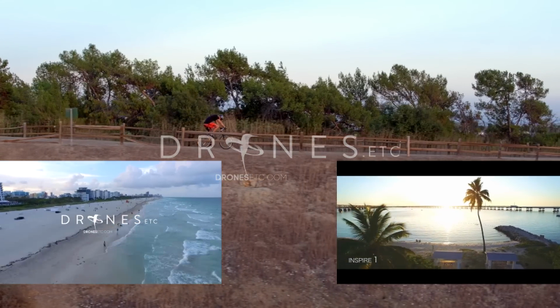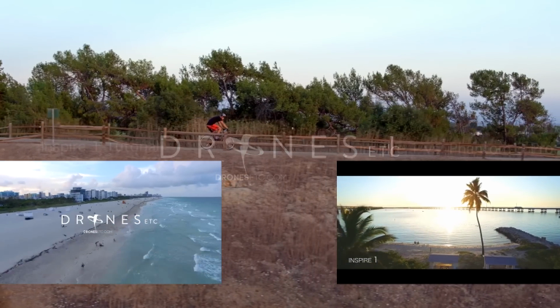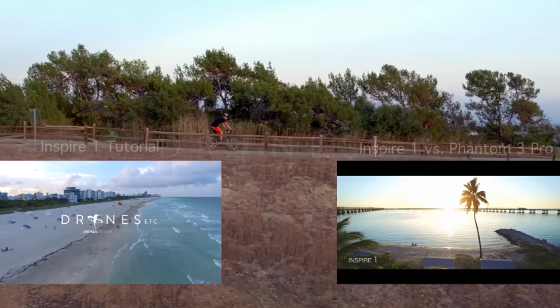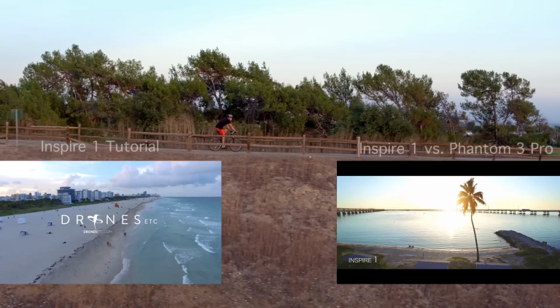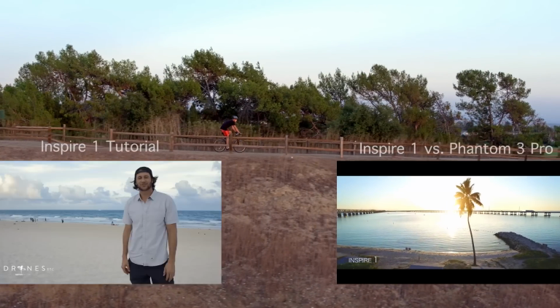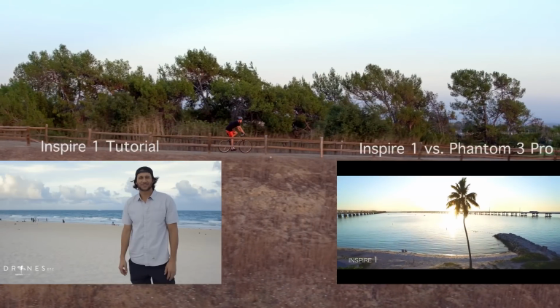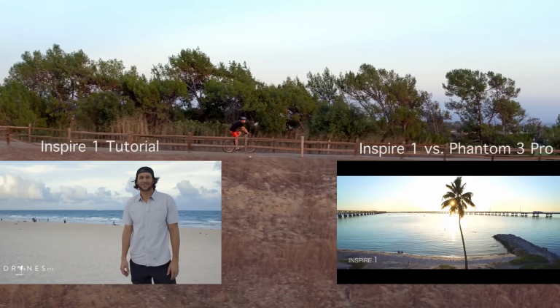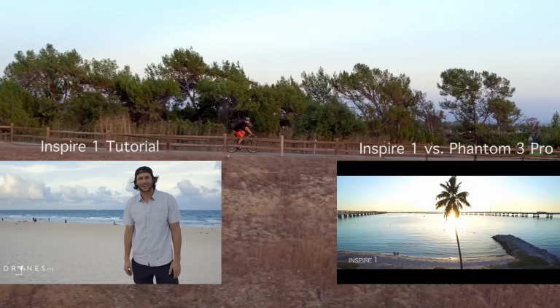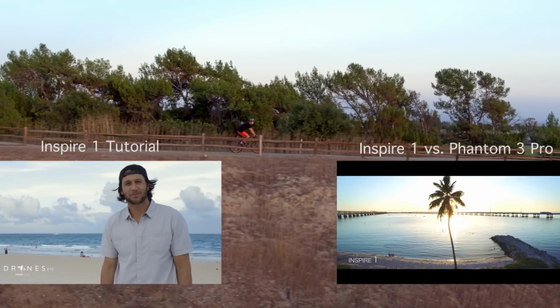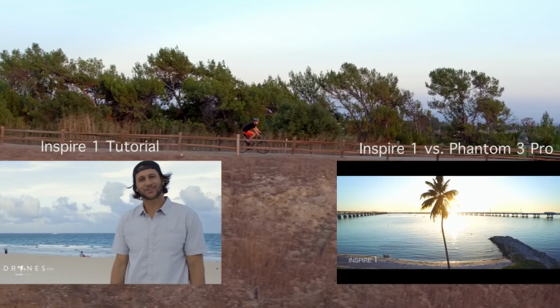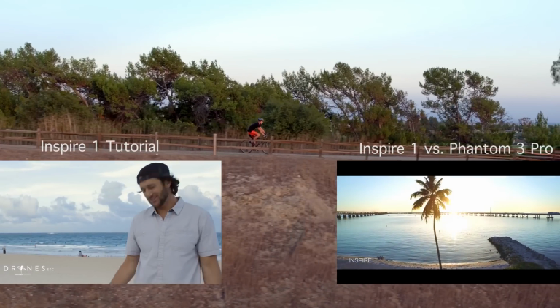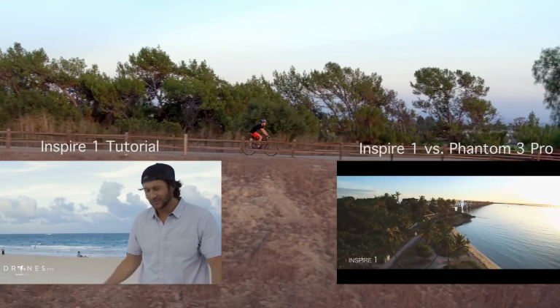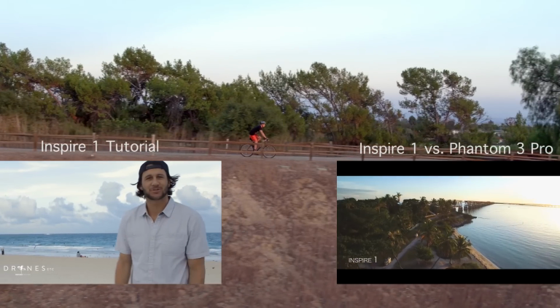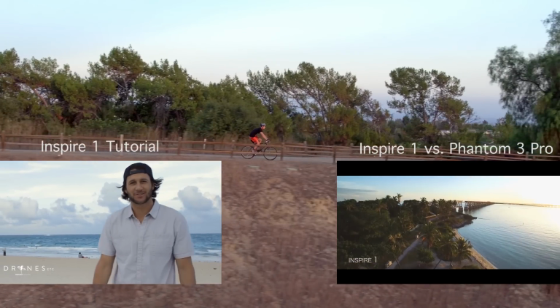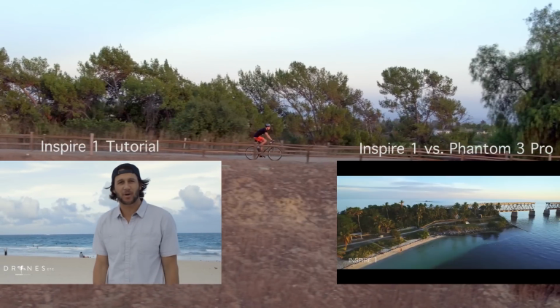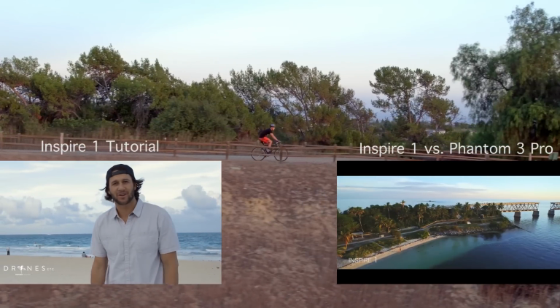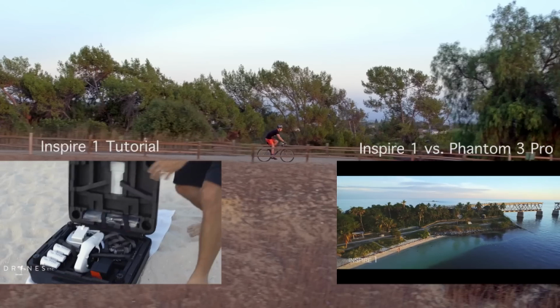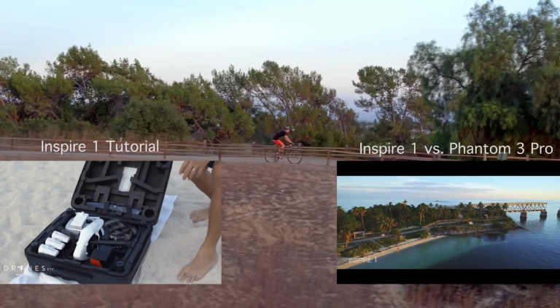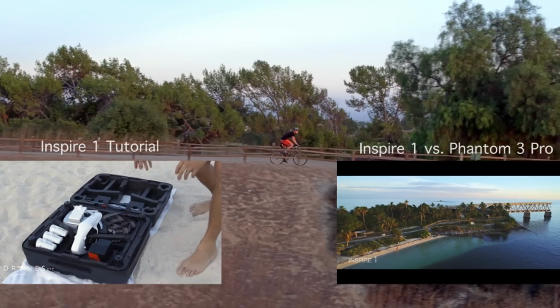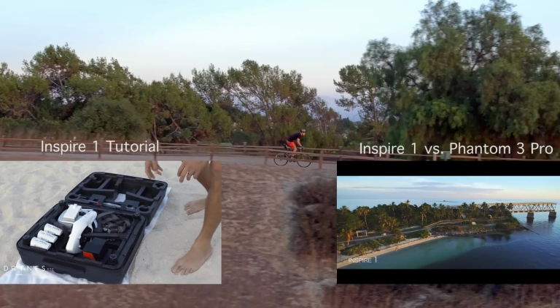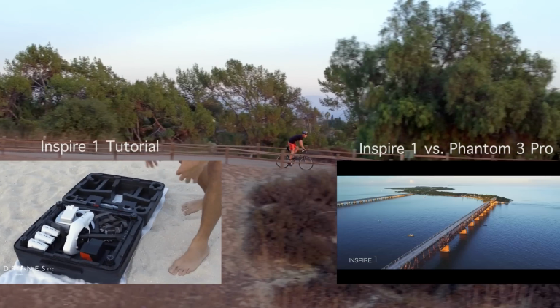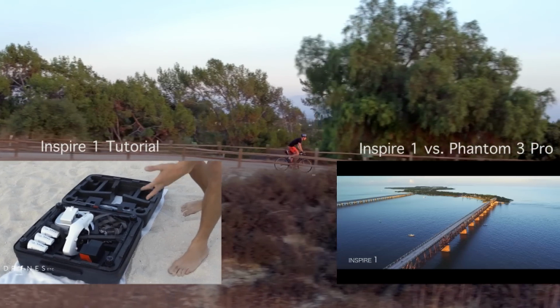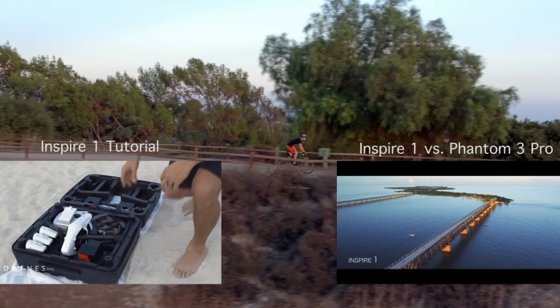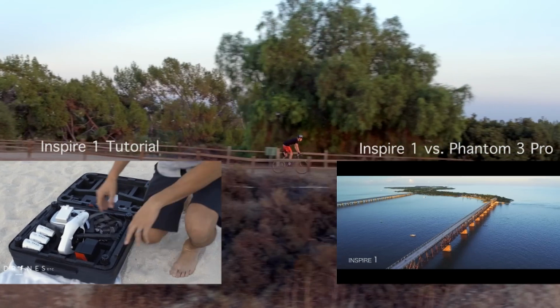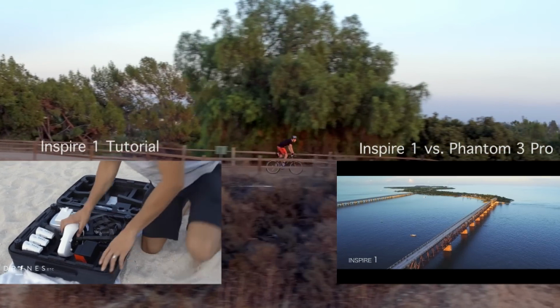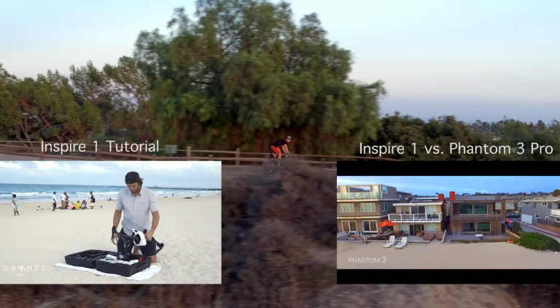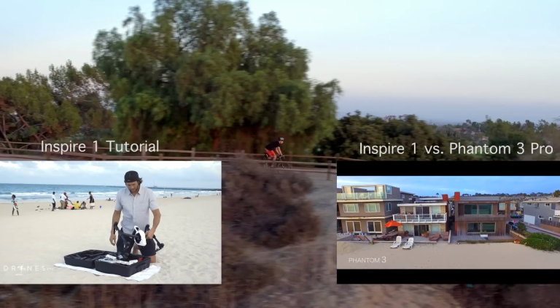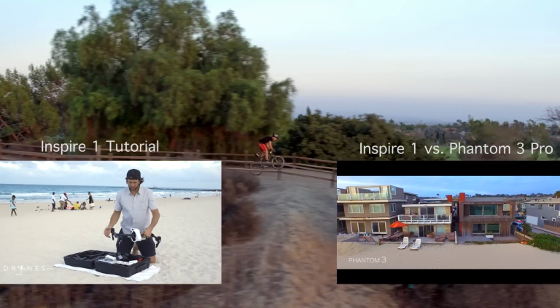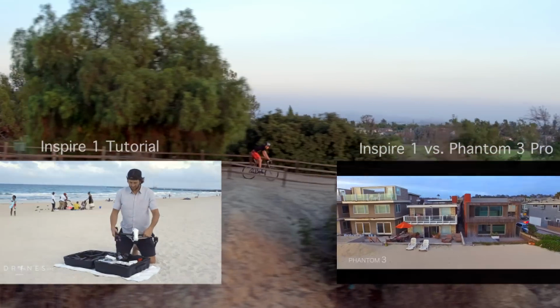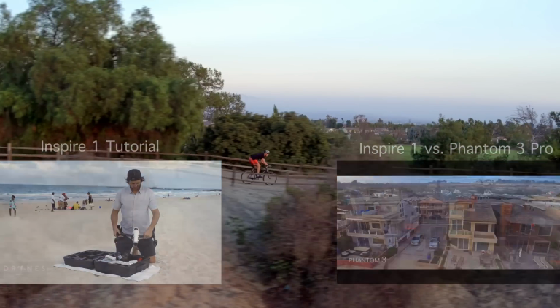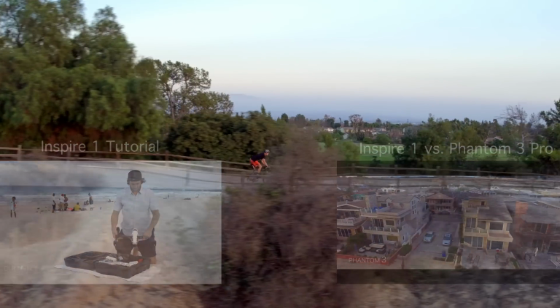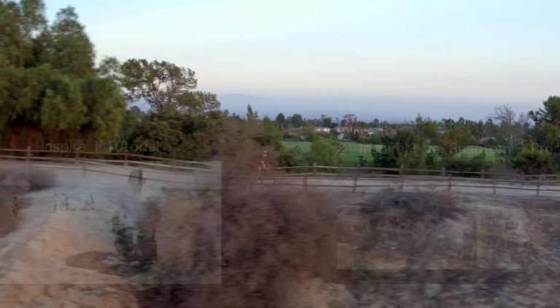Hey guys, I'm Jason with Drones Etc, and I'm here to do a little demonstration of the Inspire 1. It comes in this pretty great case, and when you pull it out, you realize it's in travel mode.